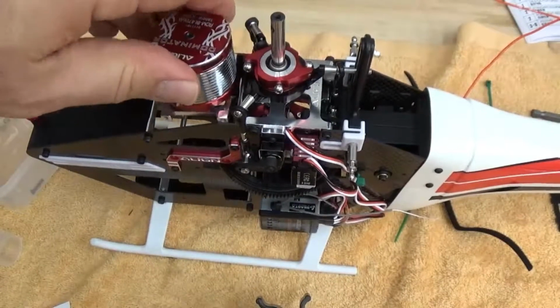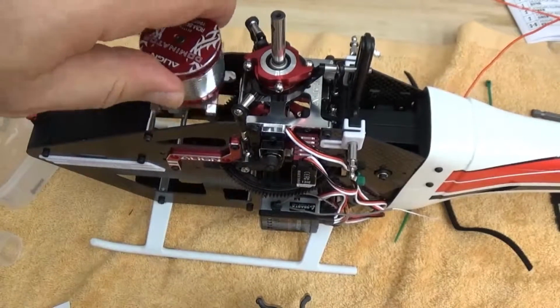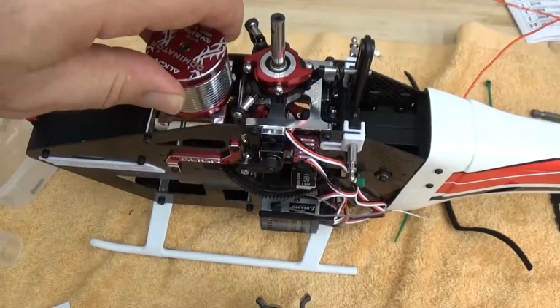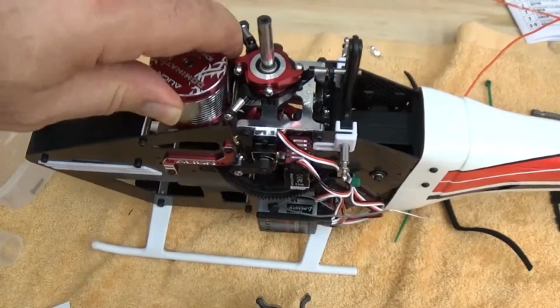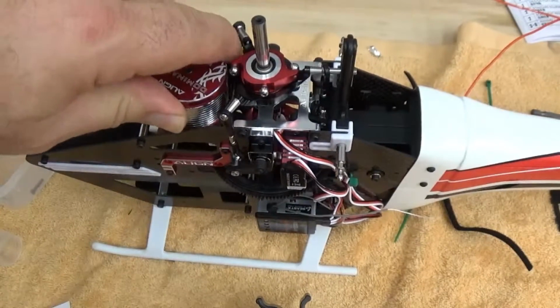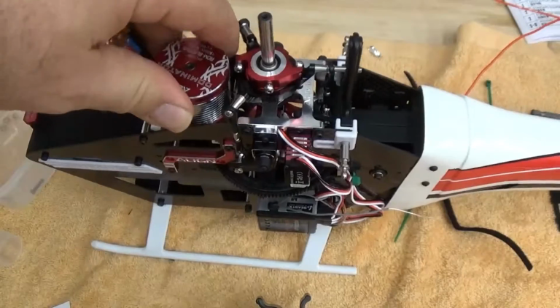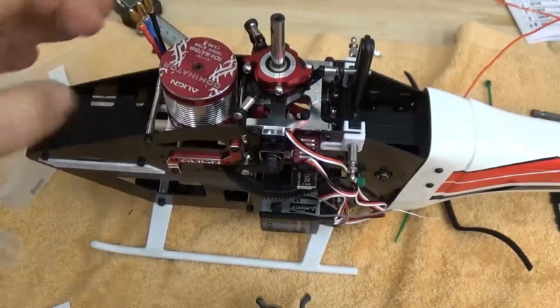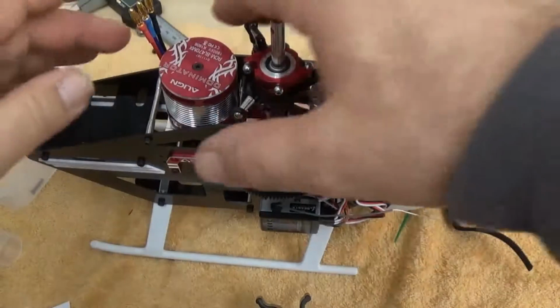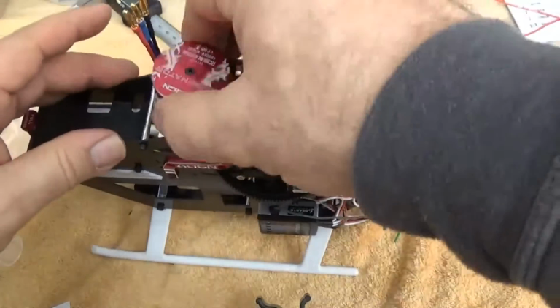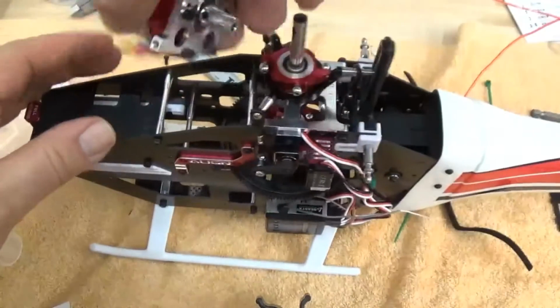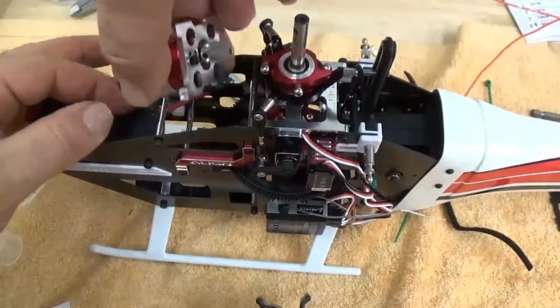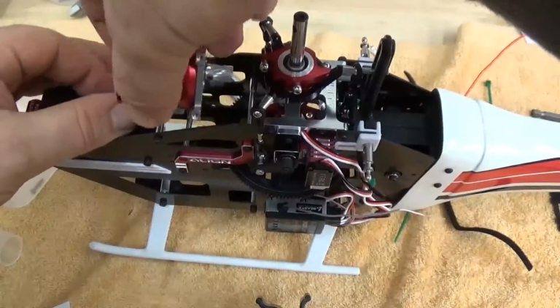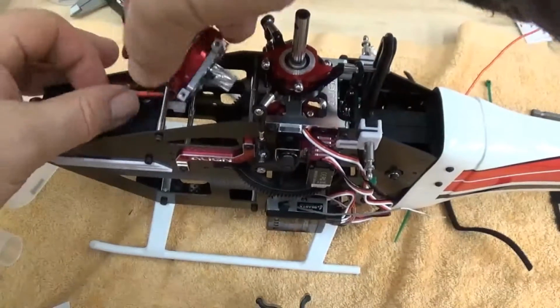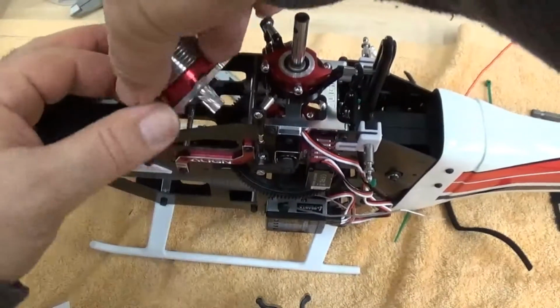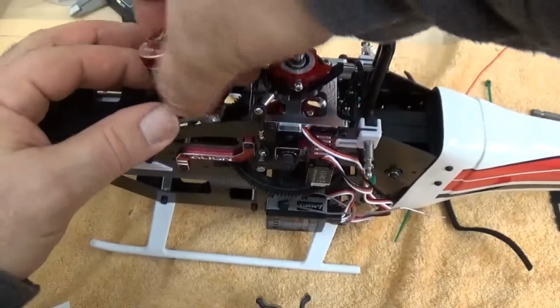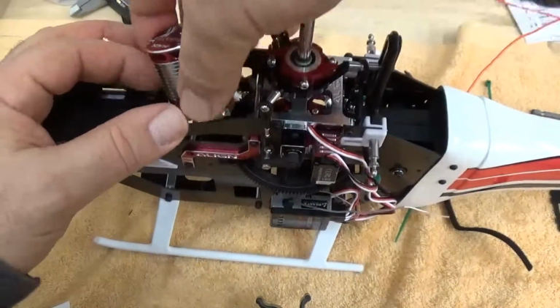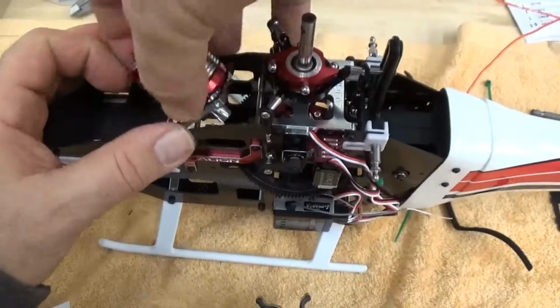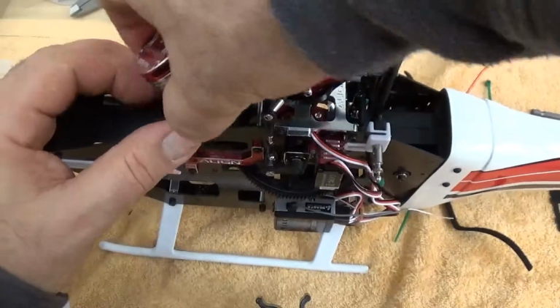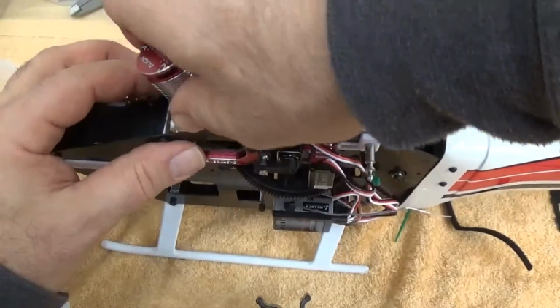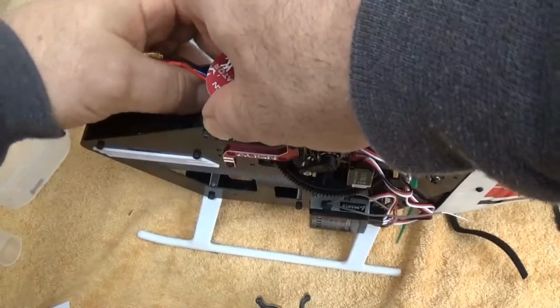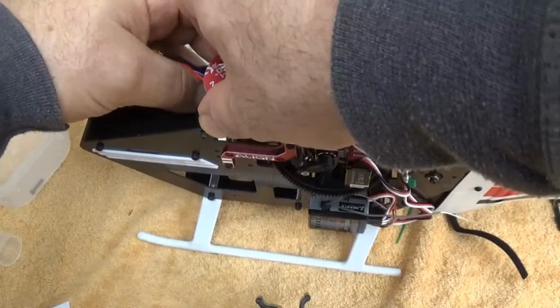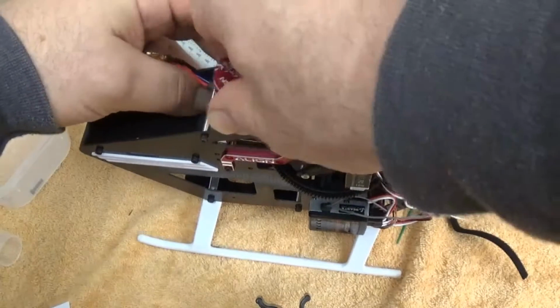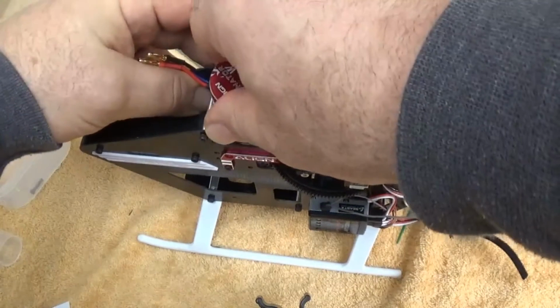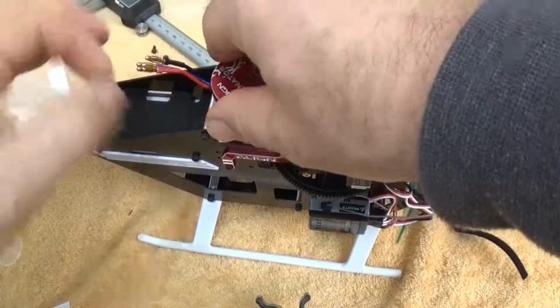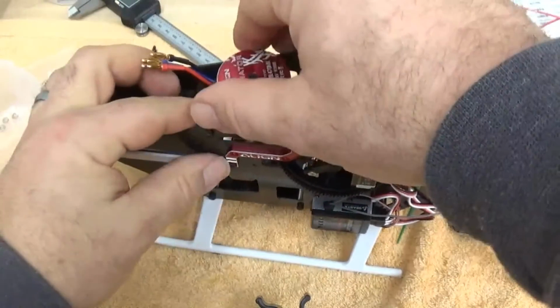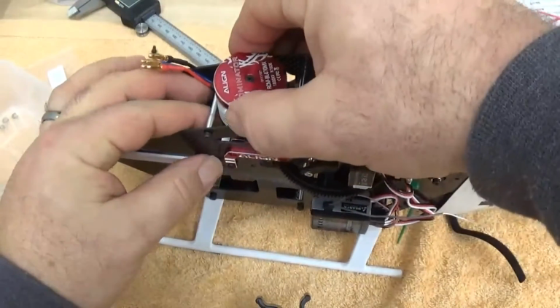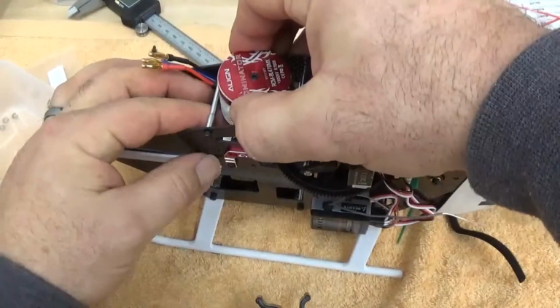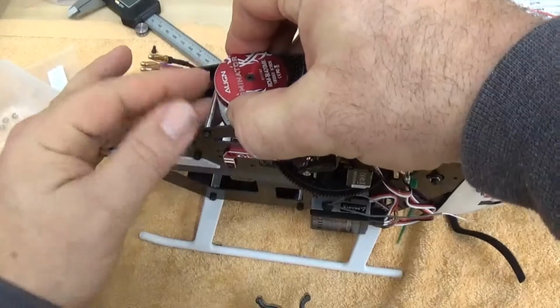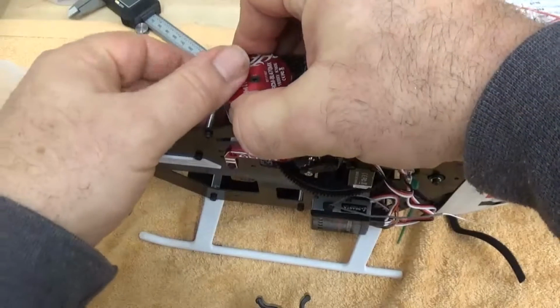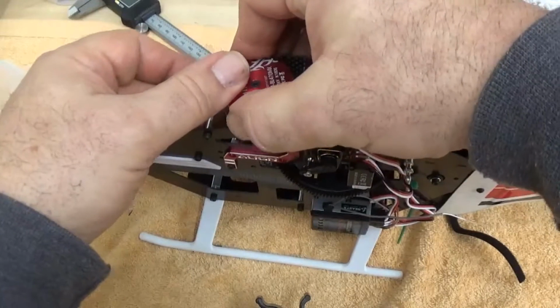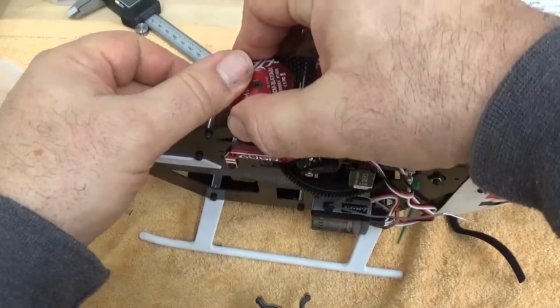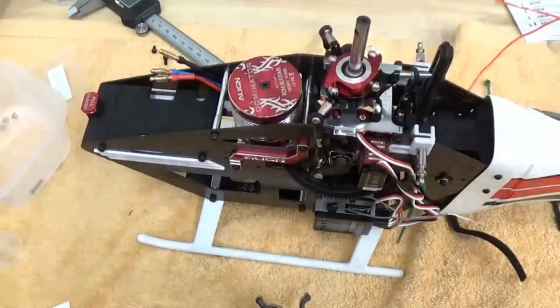We're going to drop this into the frame from the top. I want to get that wiring out the front. Slide it back close to the main gear.